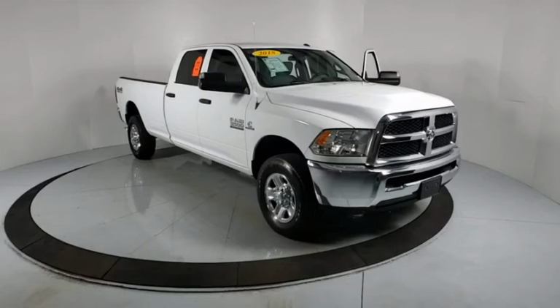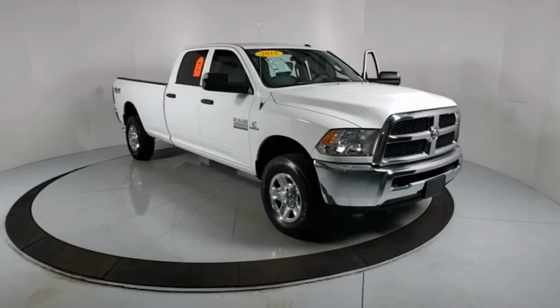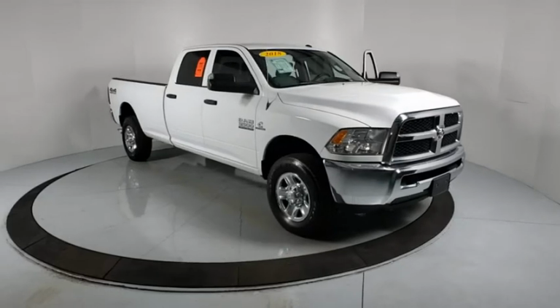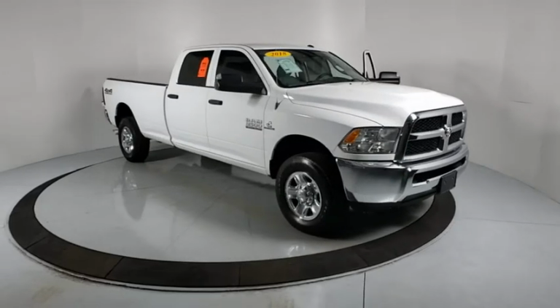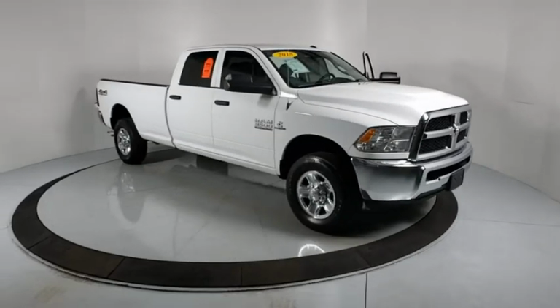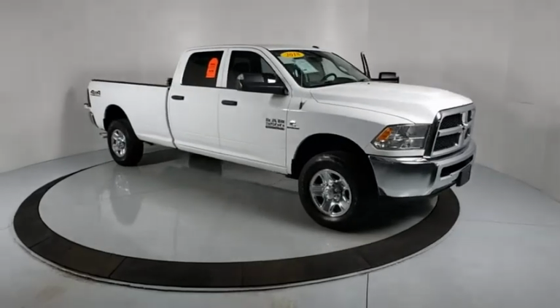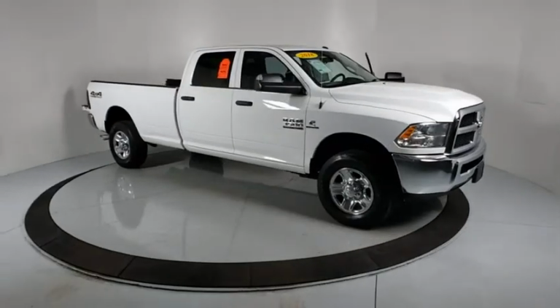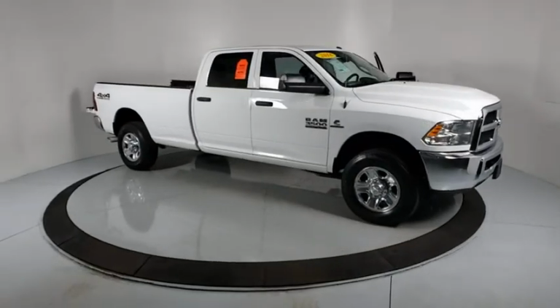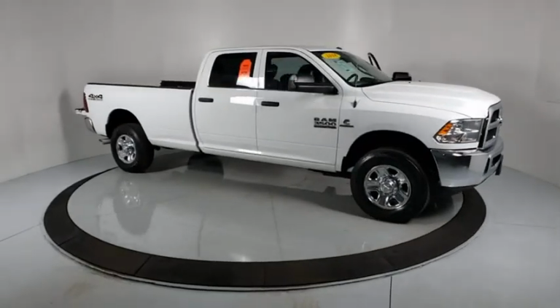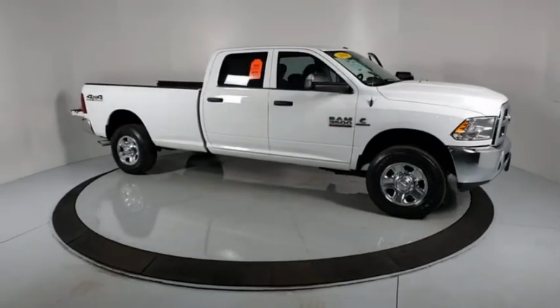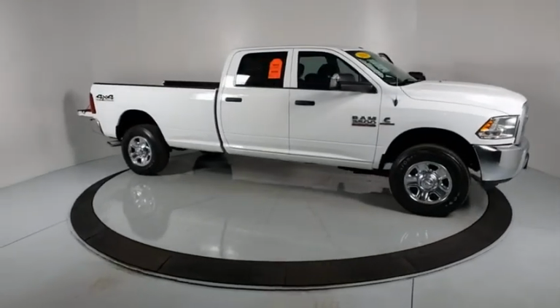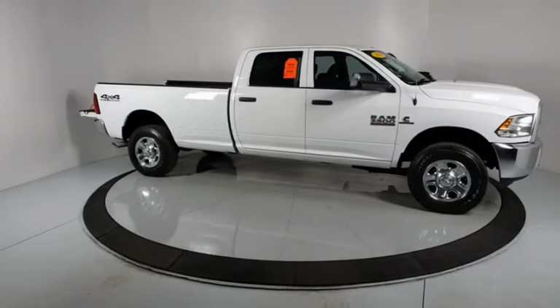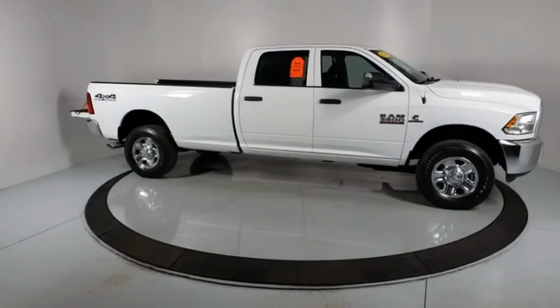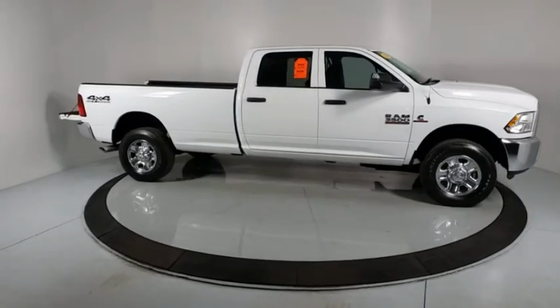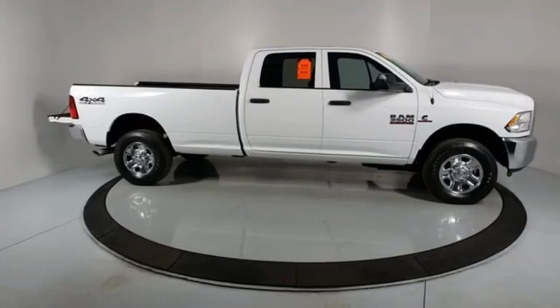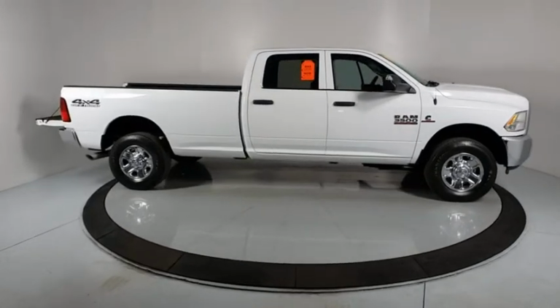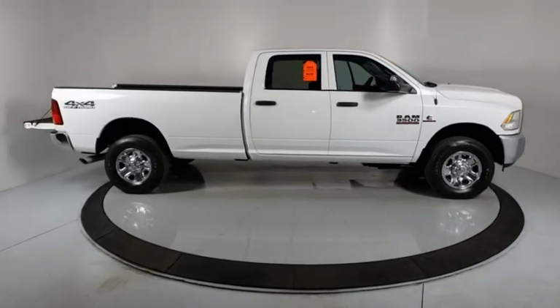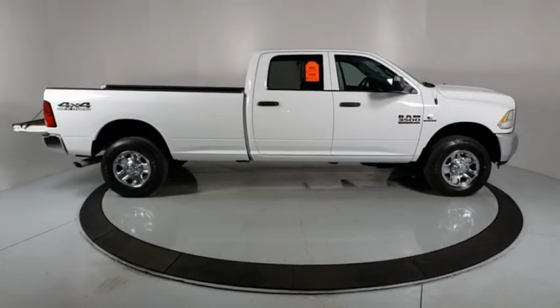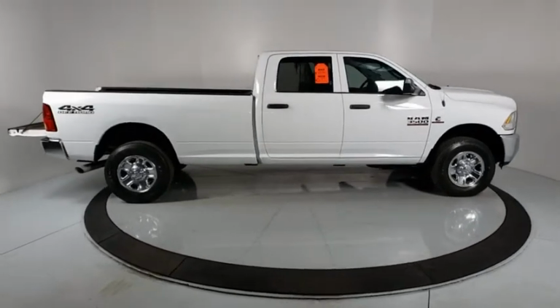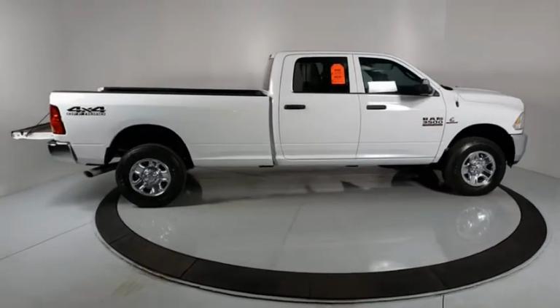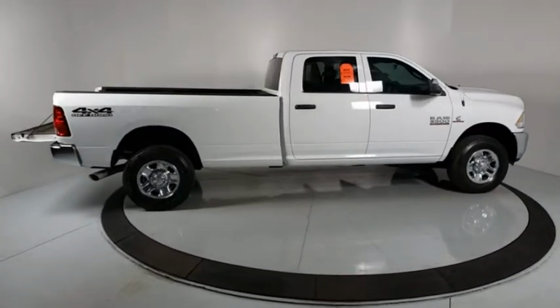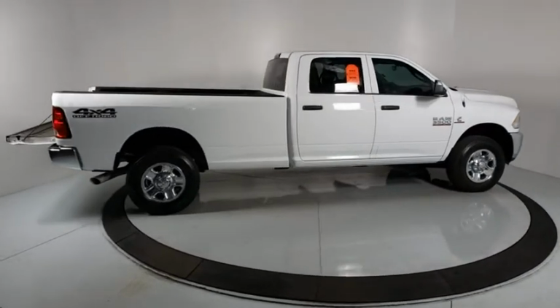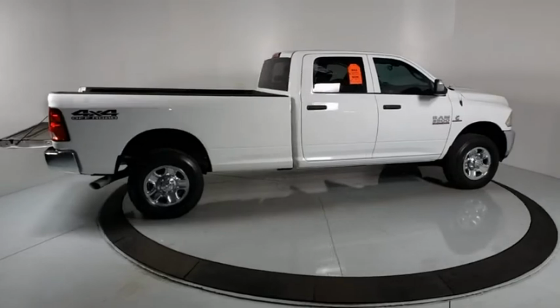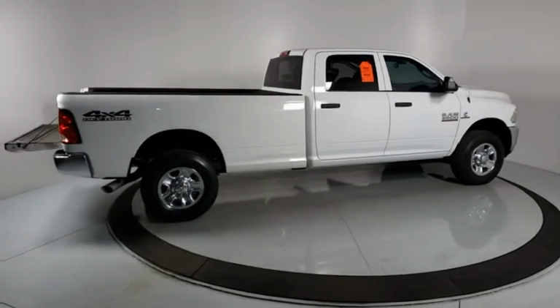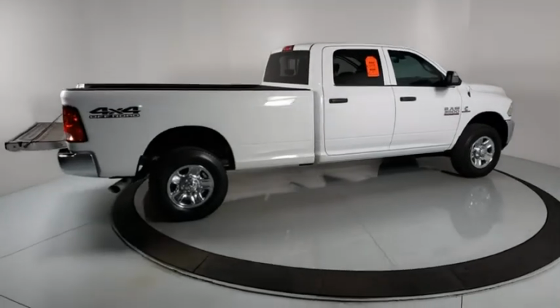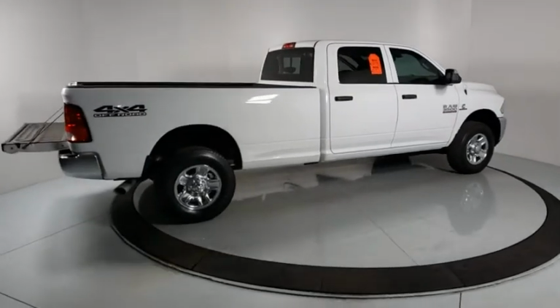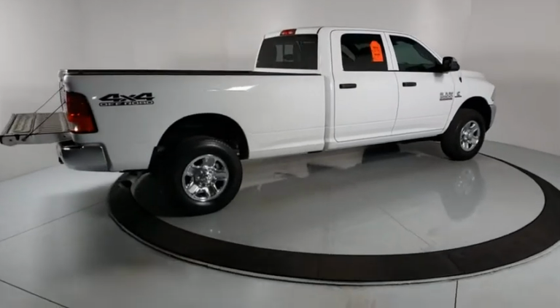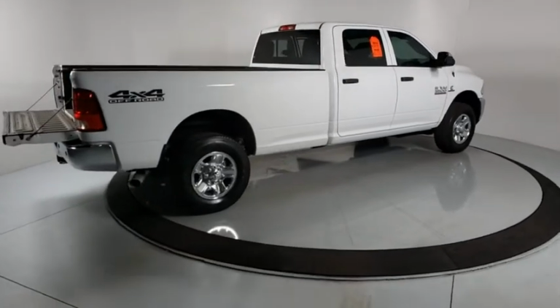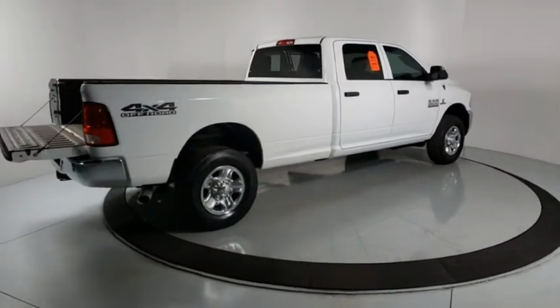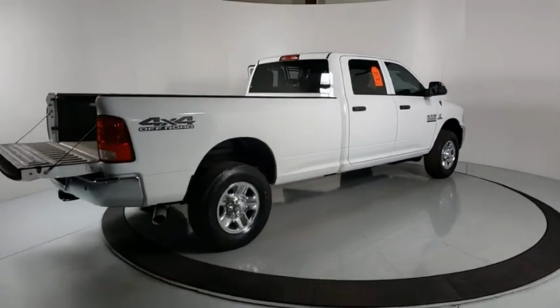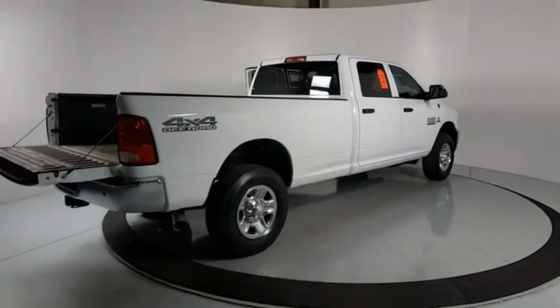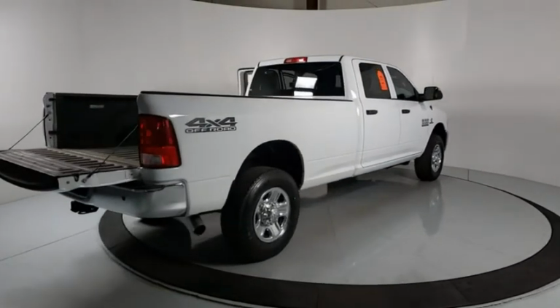Come test drive the 2018 Ram 3500. The Ram 3500 is a solid option for truck buyers in need of hauling capacity and serious towing. With names like Hemi and Cummins under the hood, there's plenty of muscle to back it up.